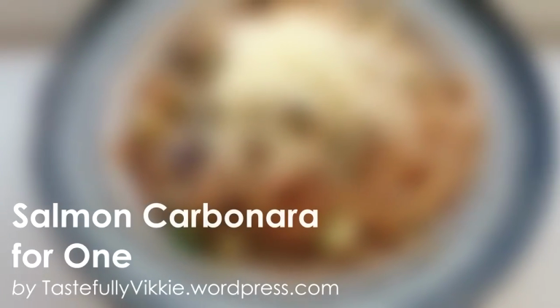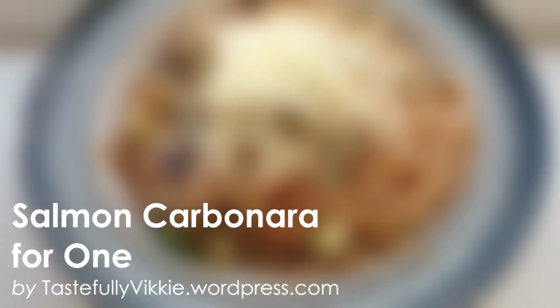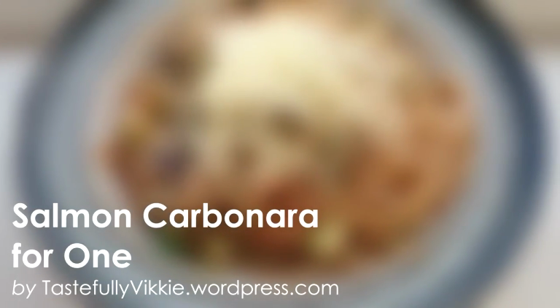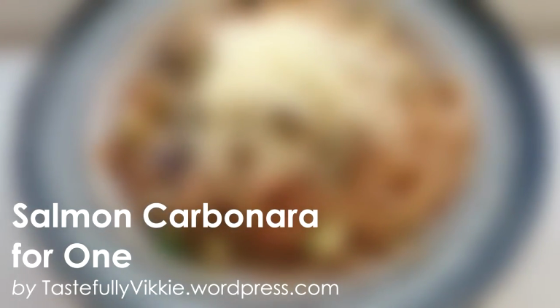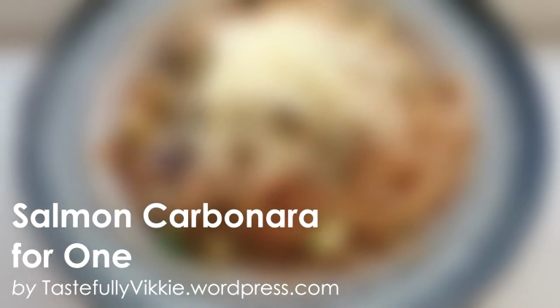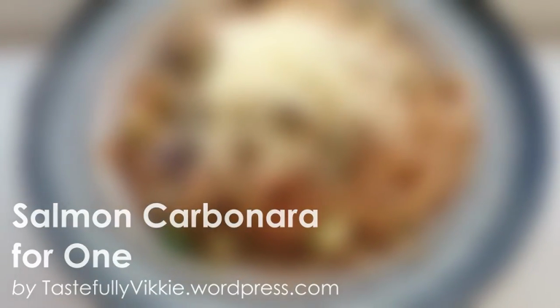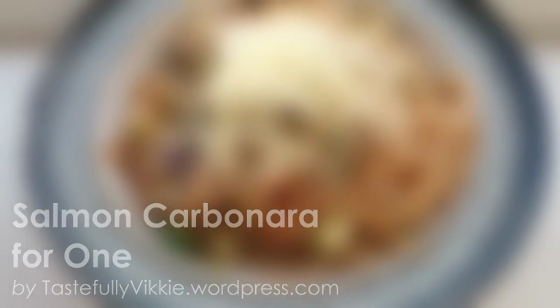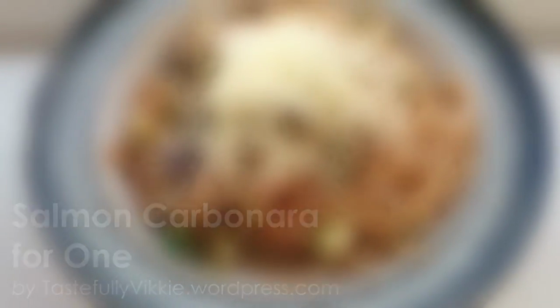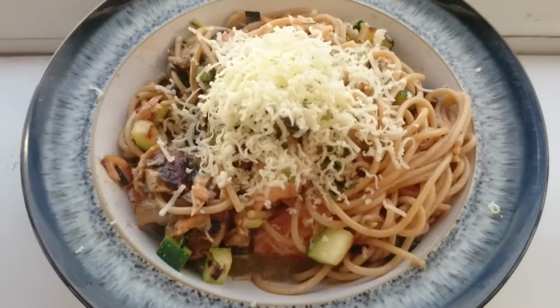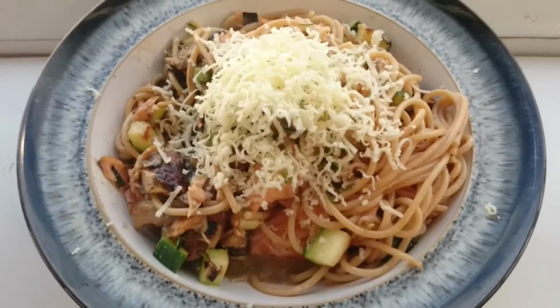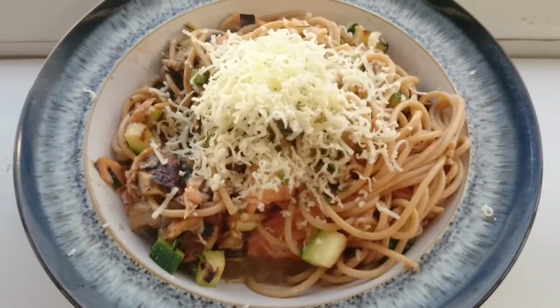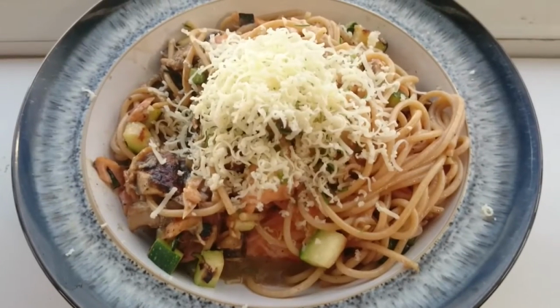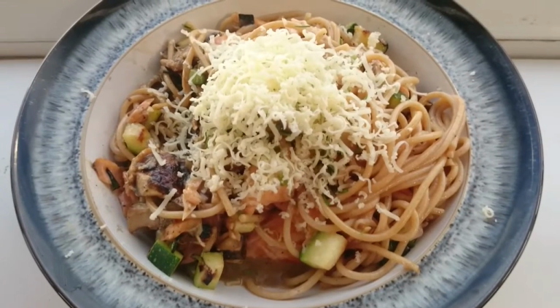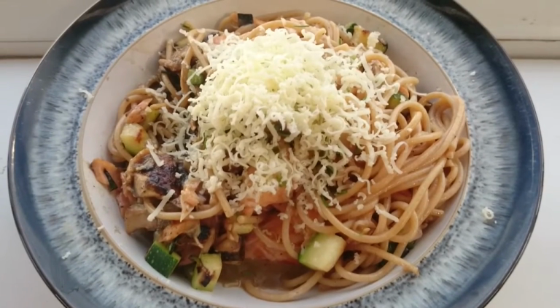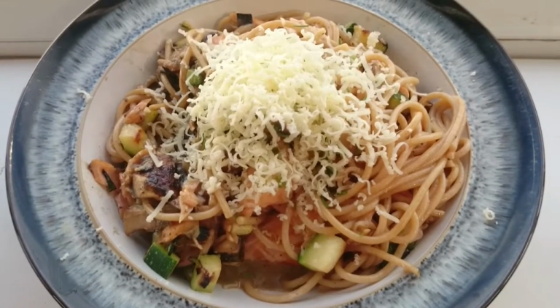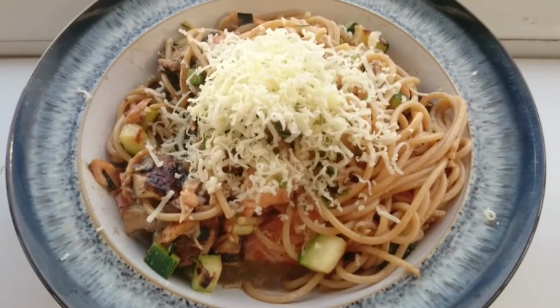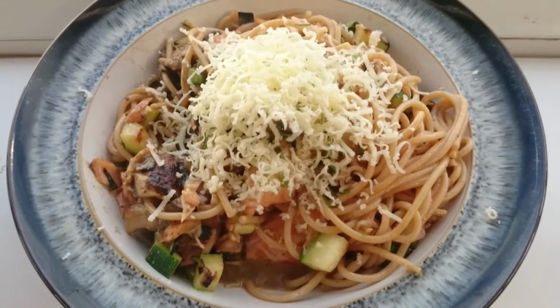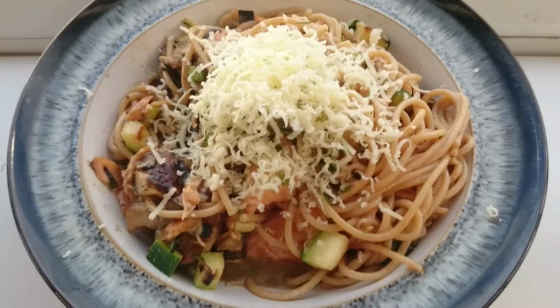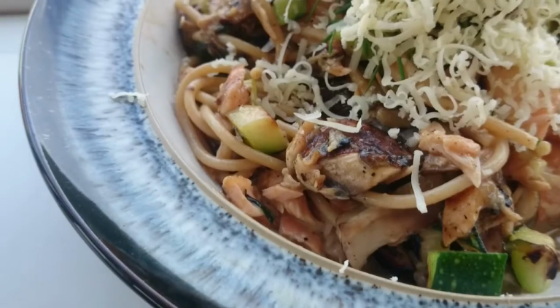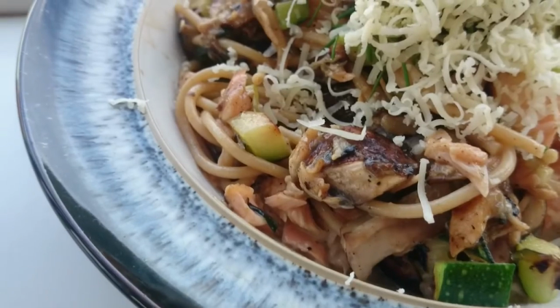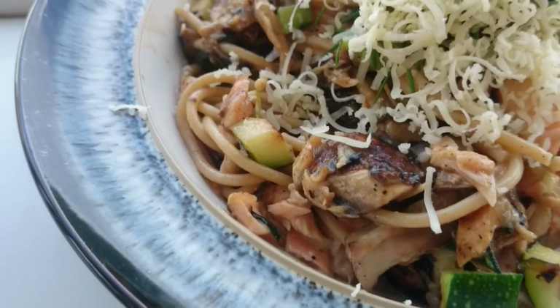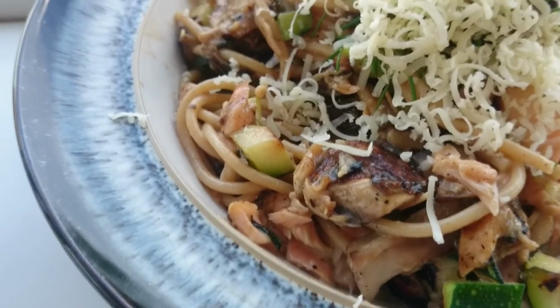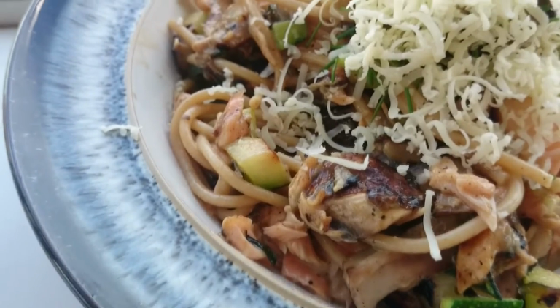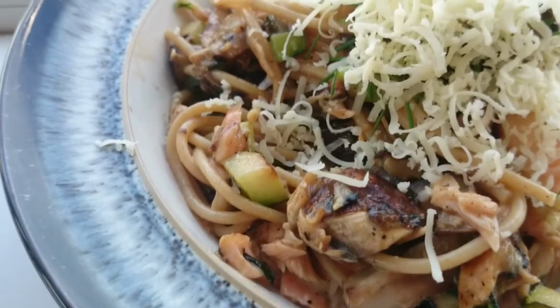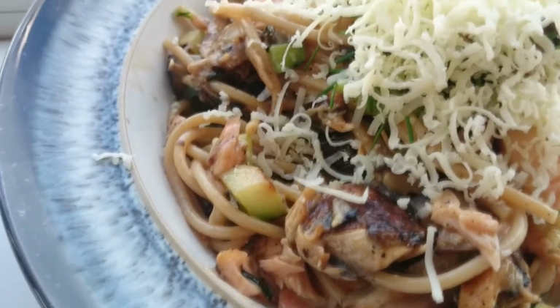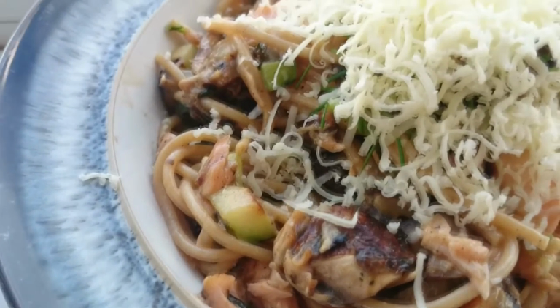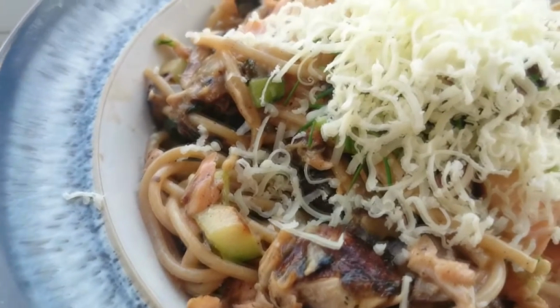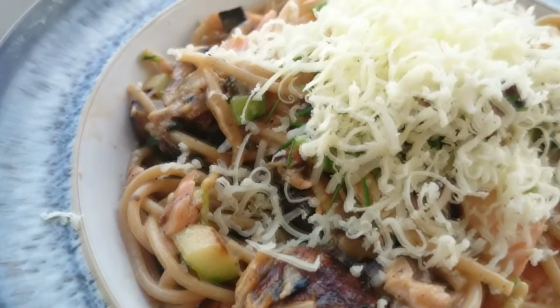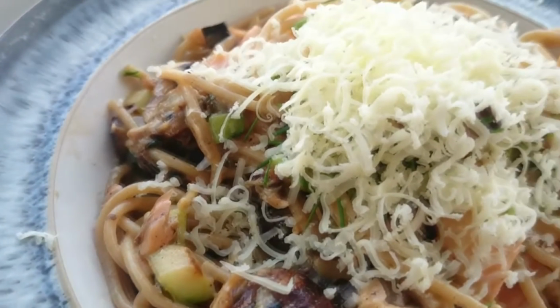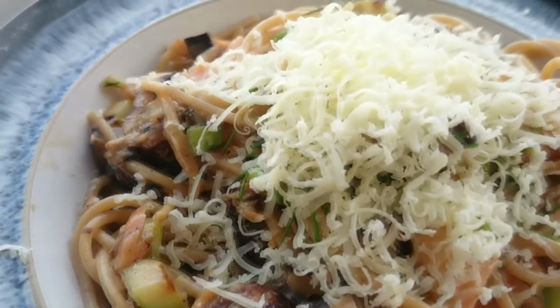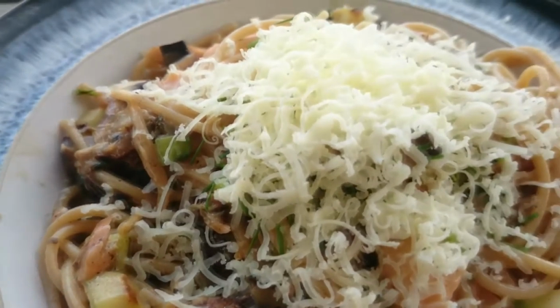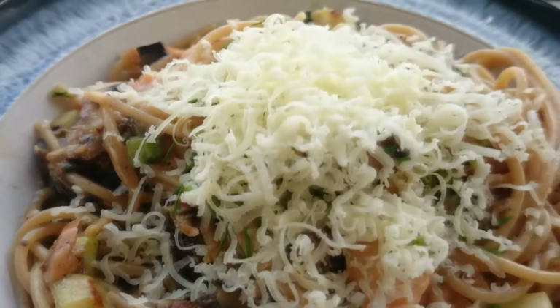Get ready to add this to your list of favourite recipes. It's Salmon Carbonara and it's sin free. Yummy!